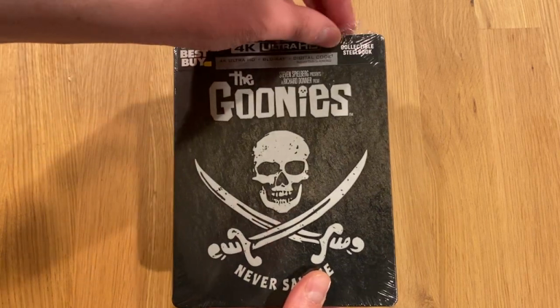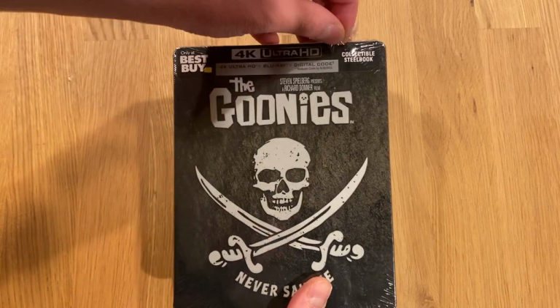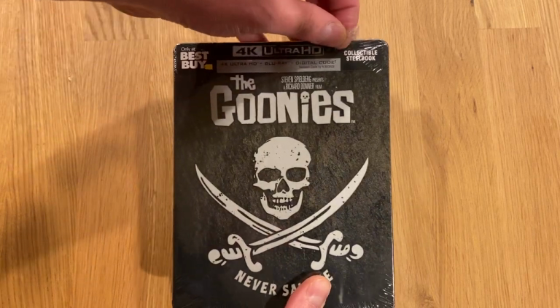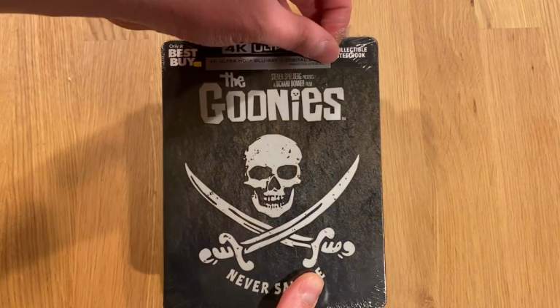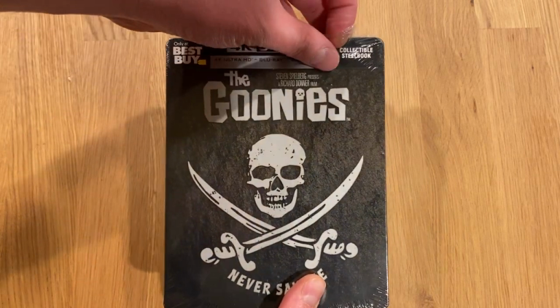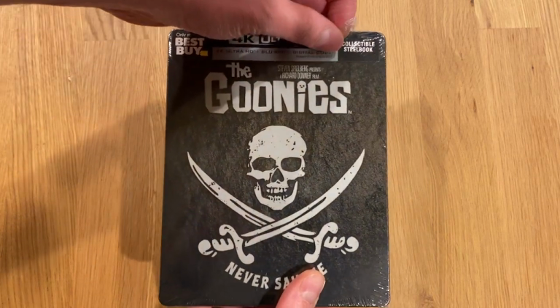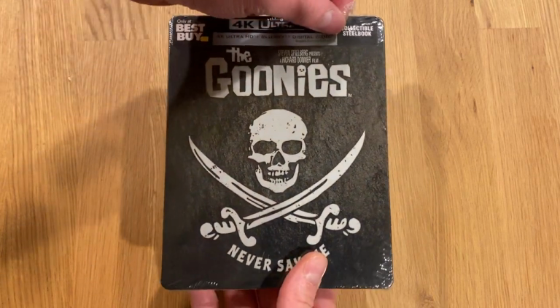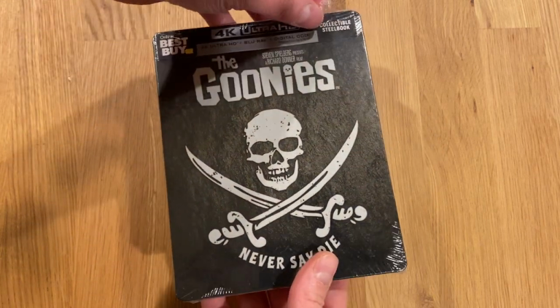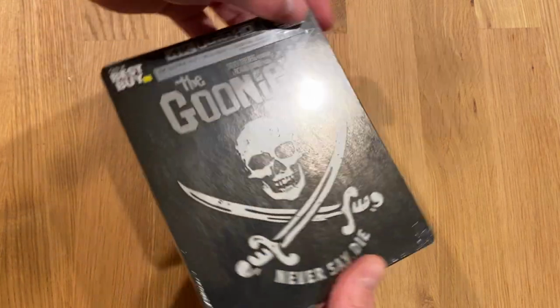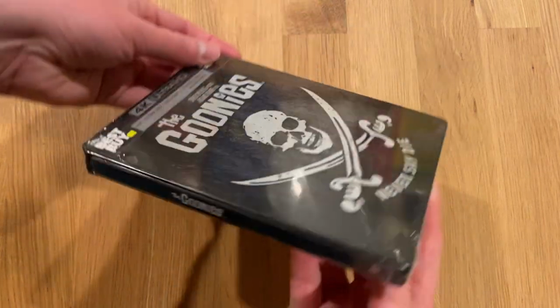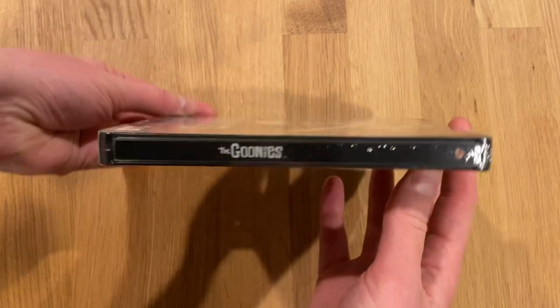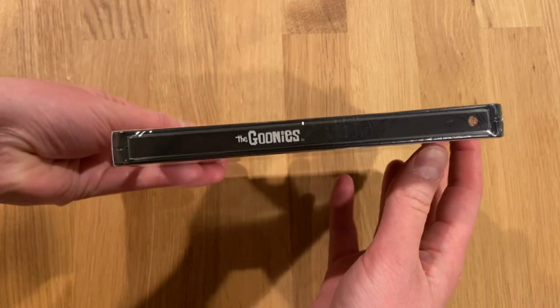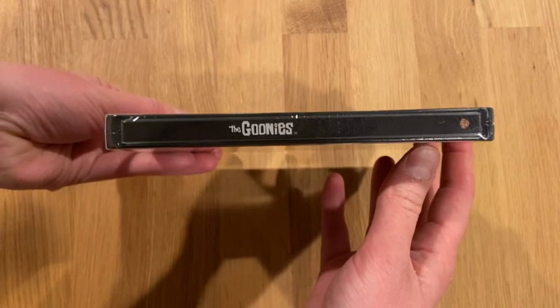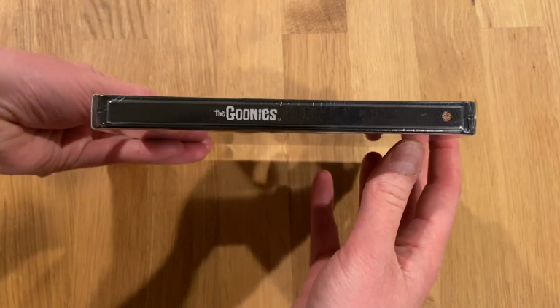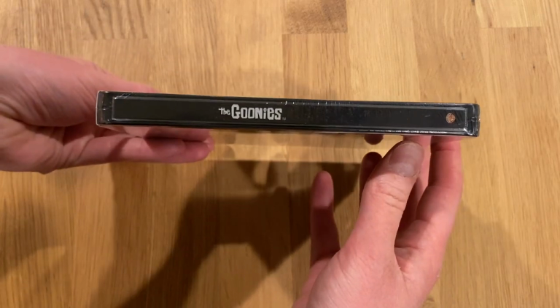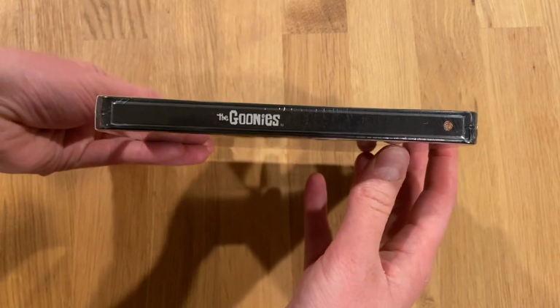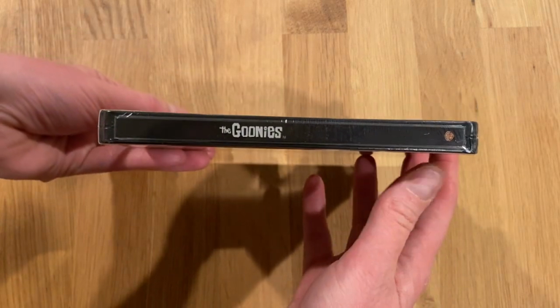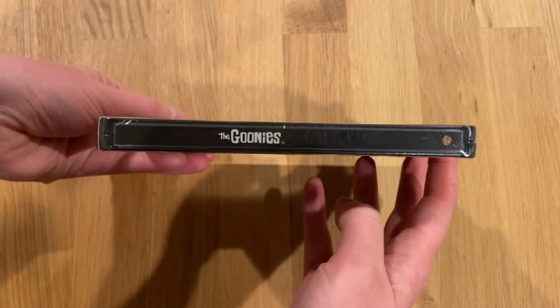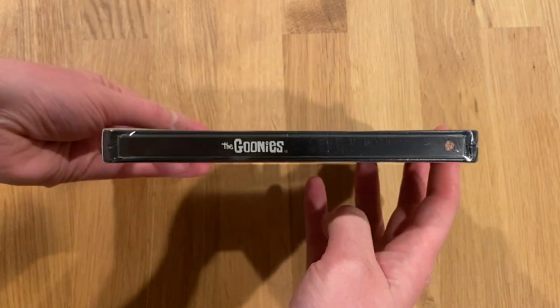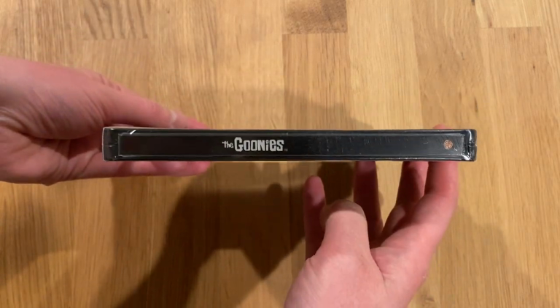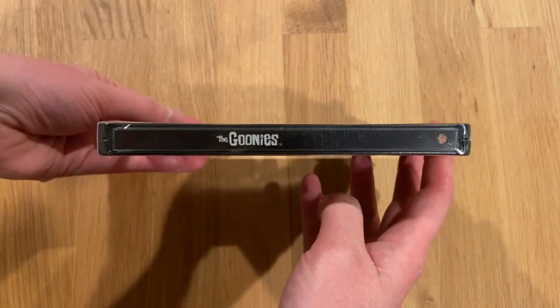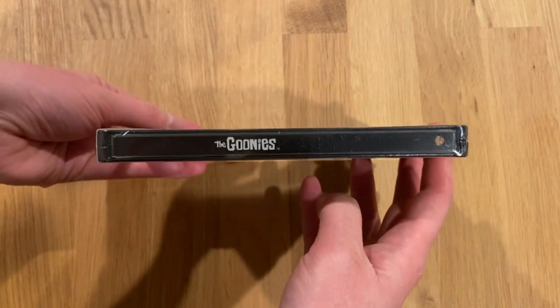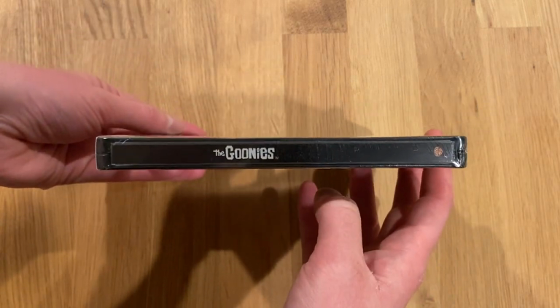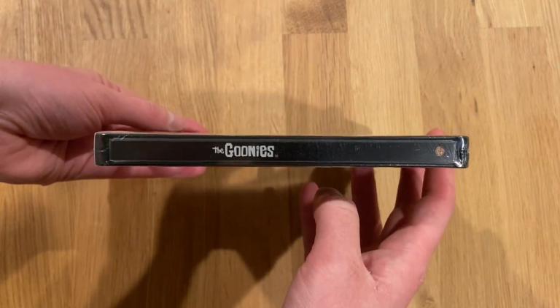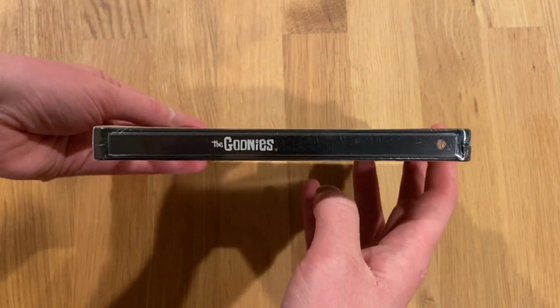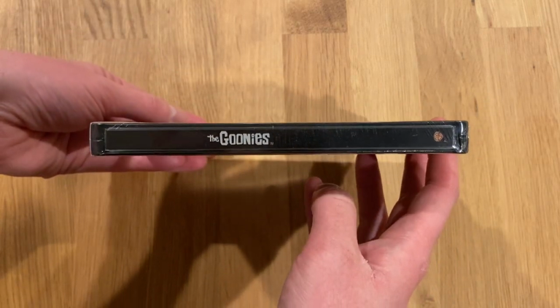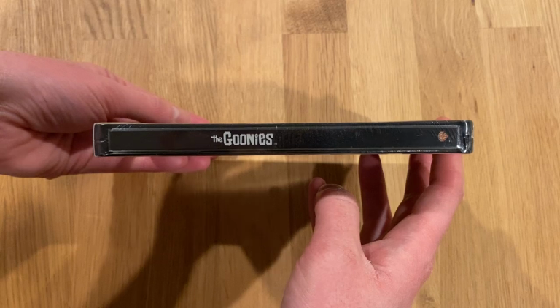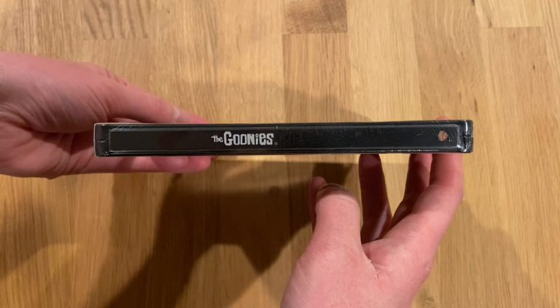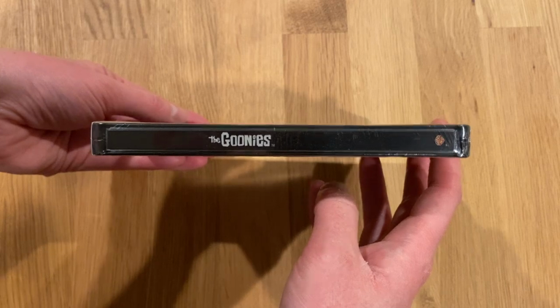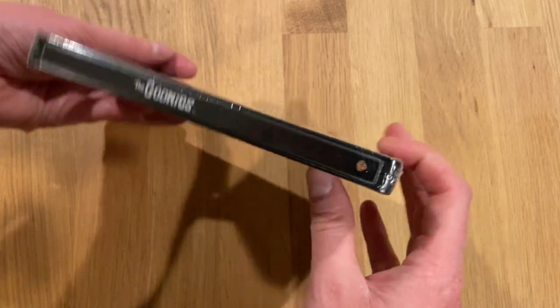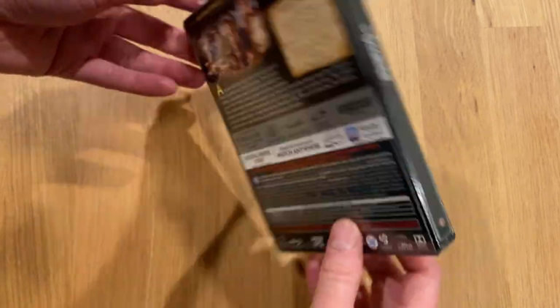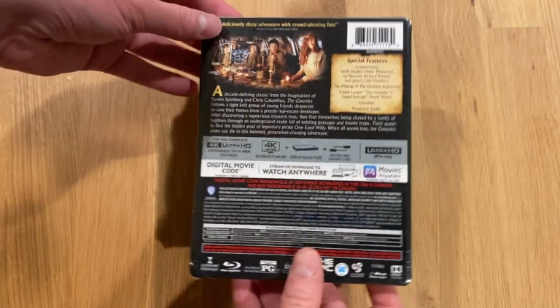The digital code works with Movies Anywhere. It is a native 4K scan, HDR10 for the HDR format, and DTS-HD for the audio format.